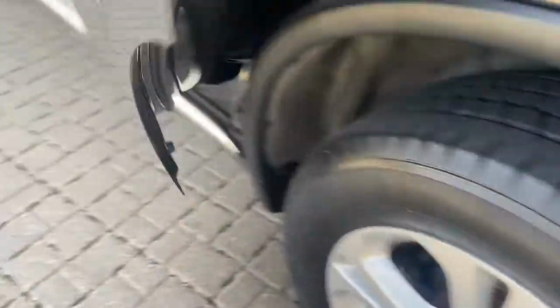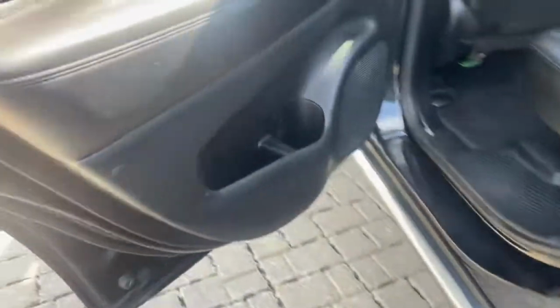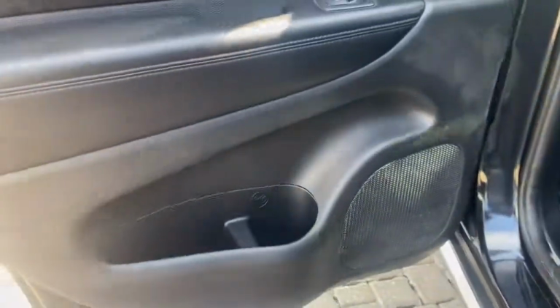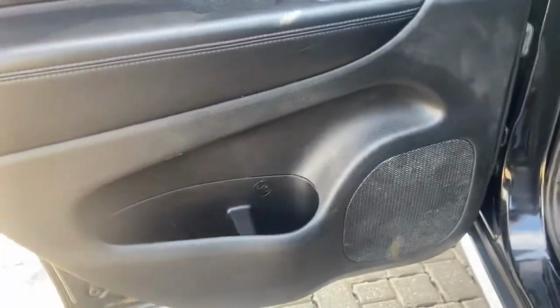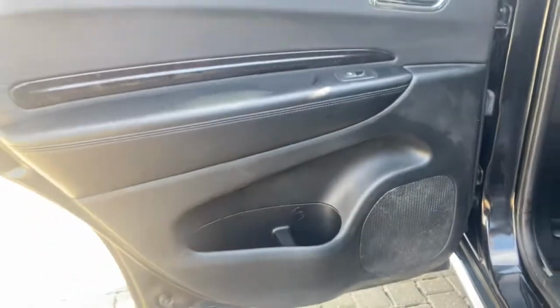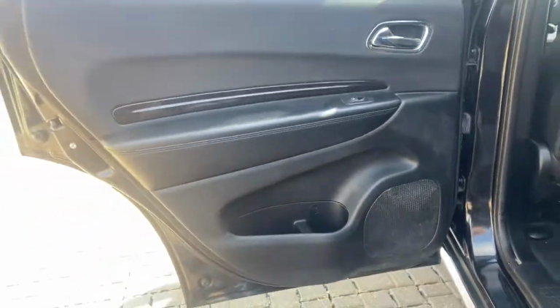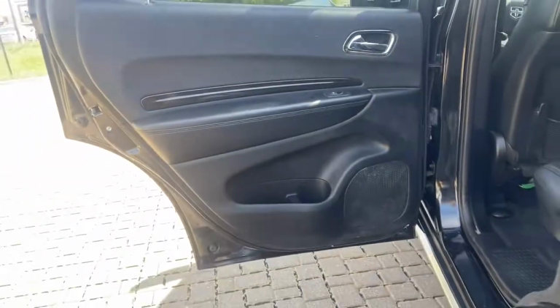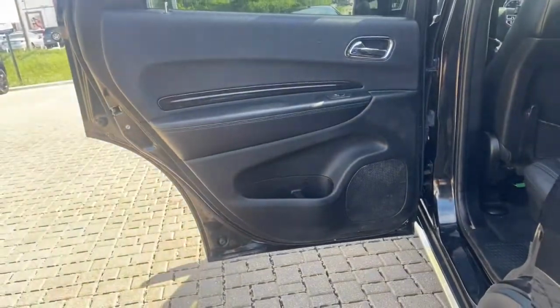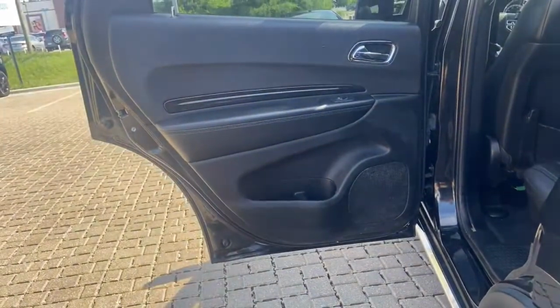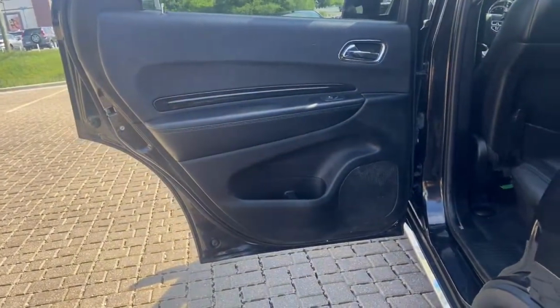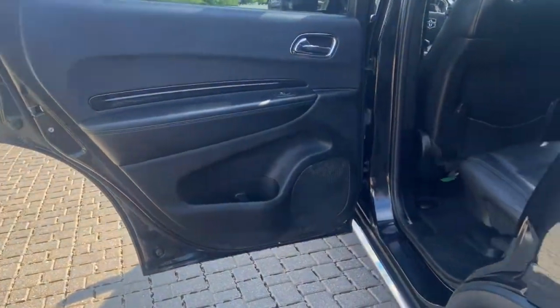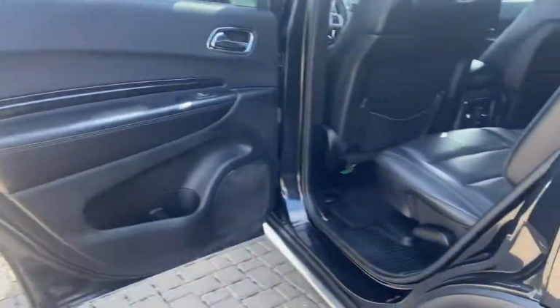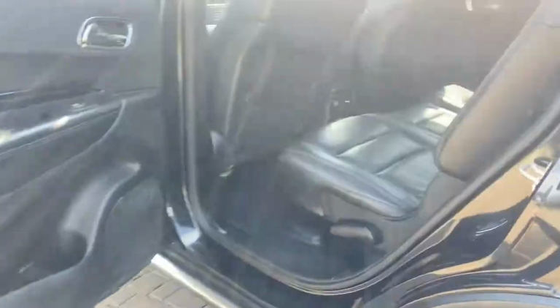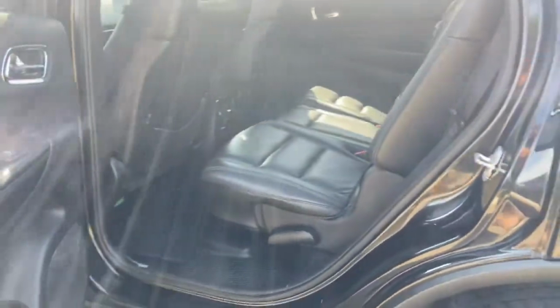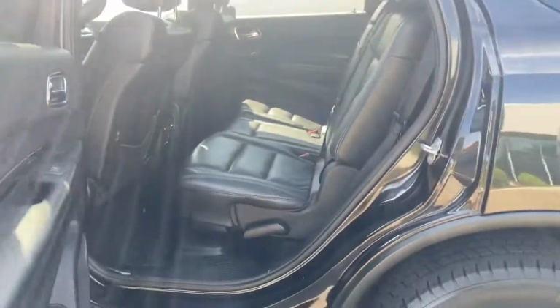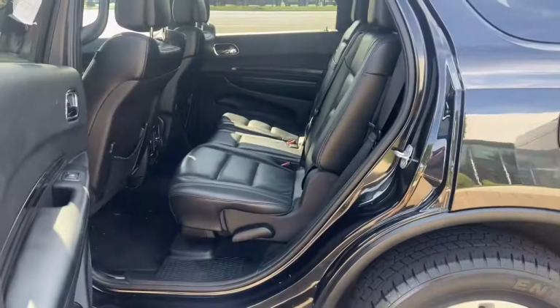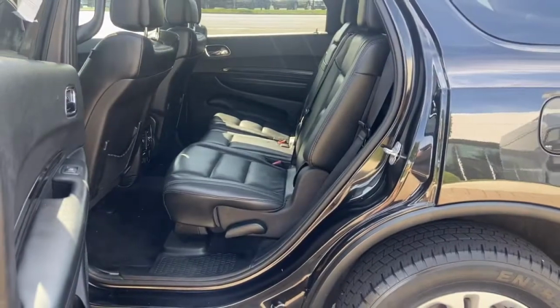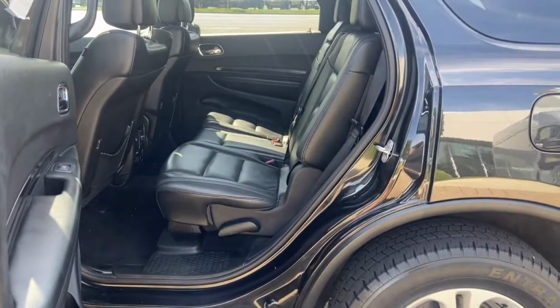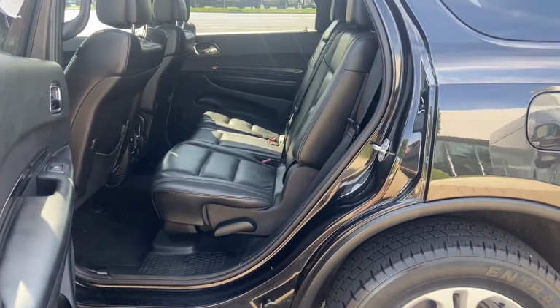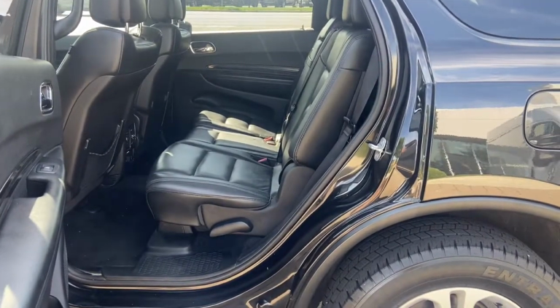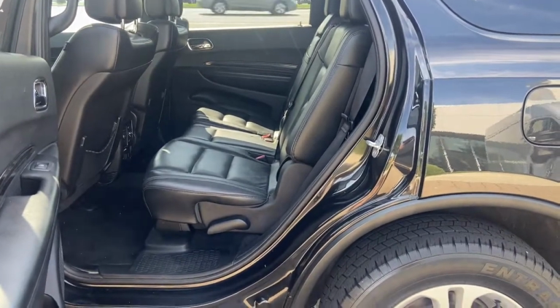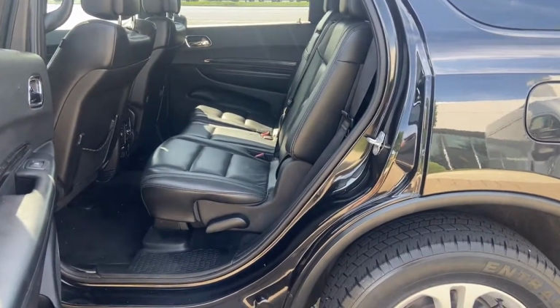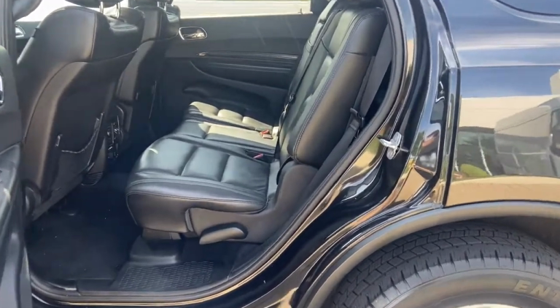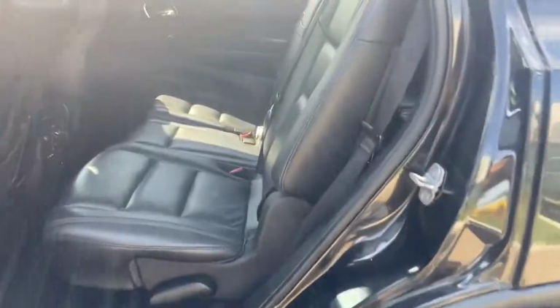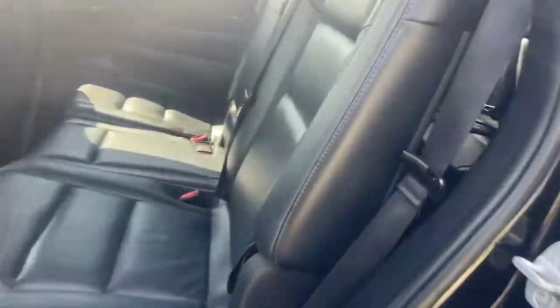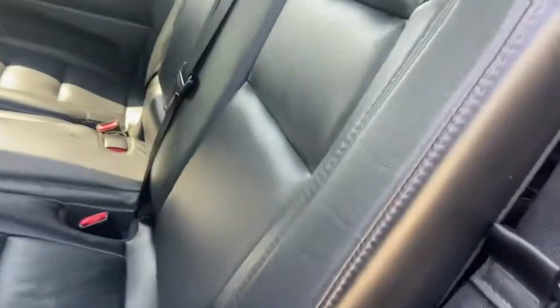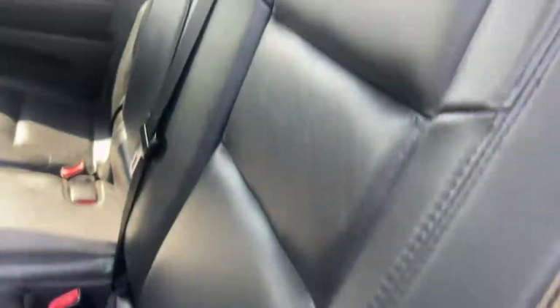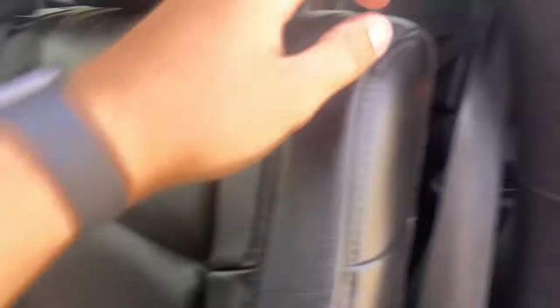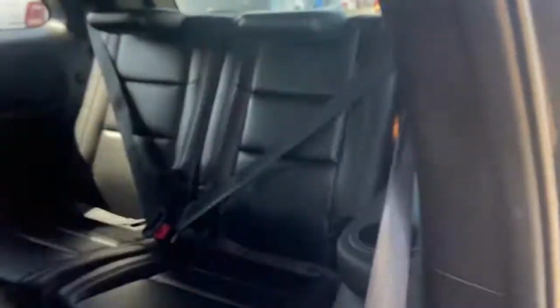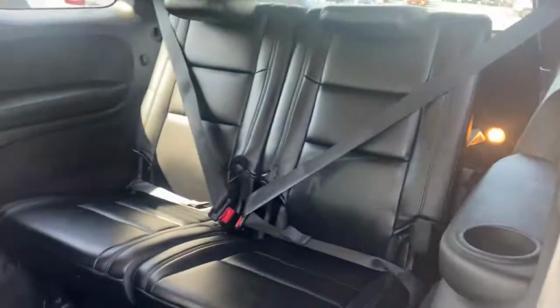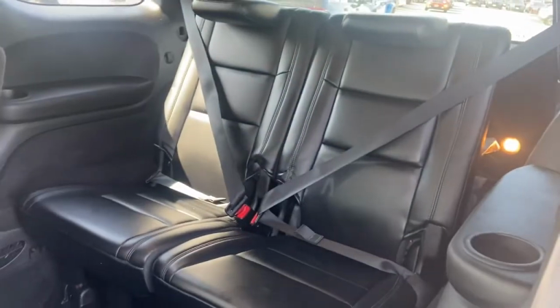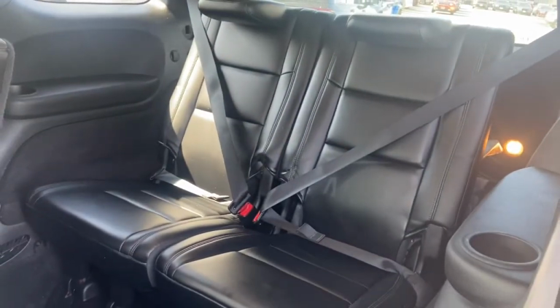The following are some of this vehicle's highlighted options: power liftgate, electronic stability control, seat memory, trip computer, bucket seats, power windows, four-wheel disc brakes, and power steering.